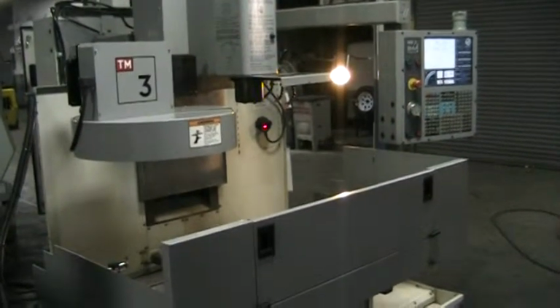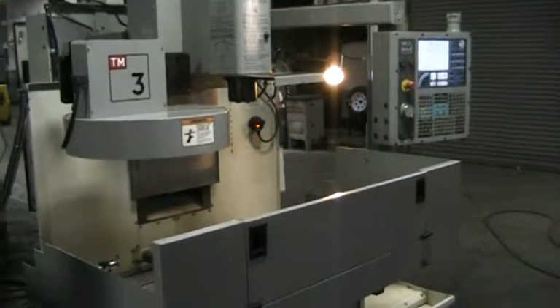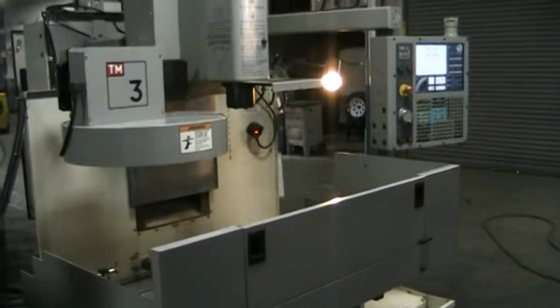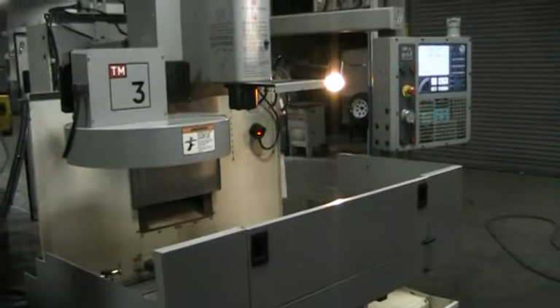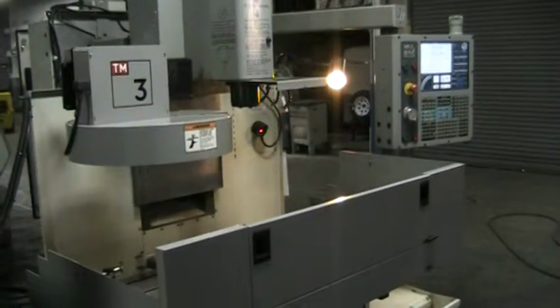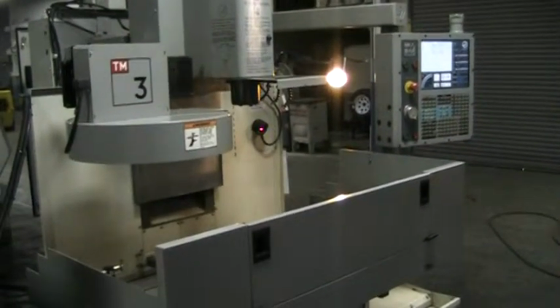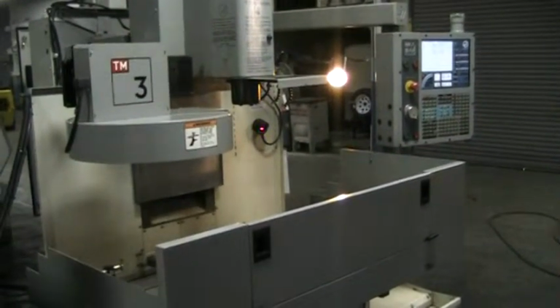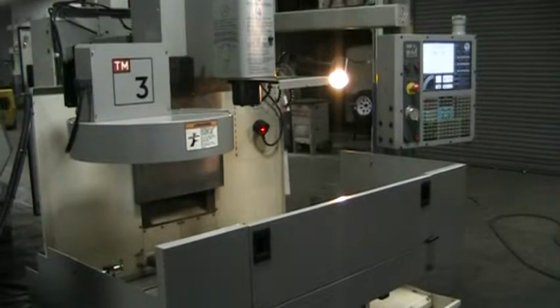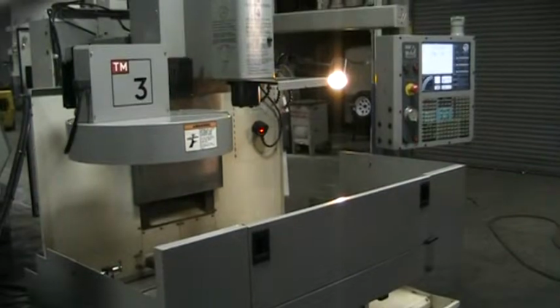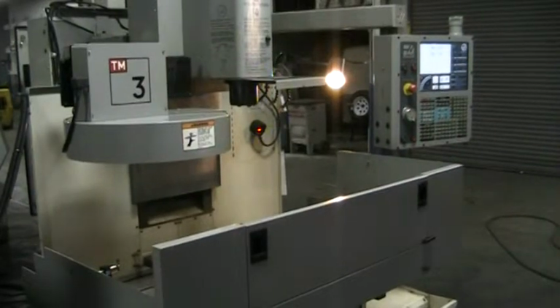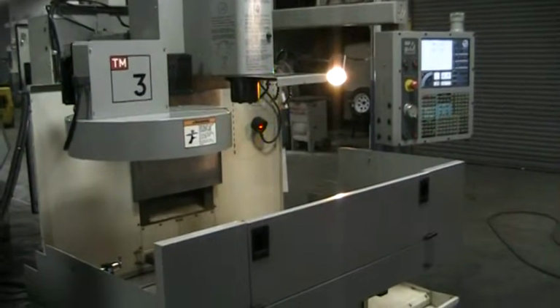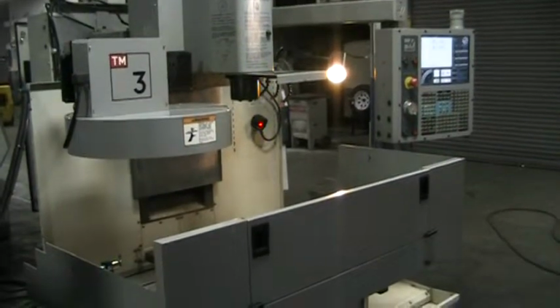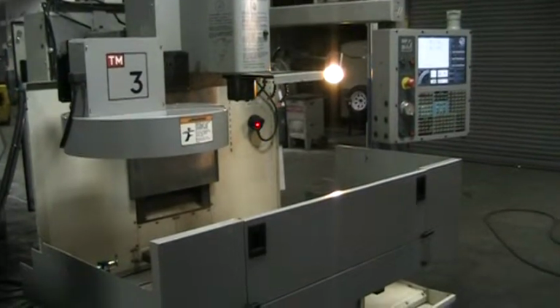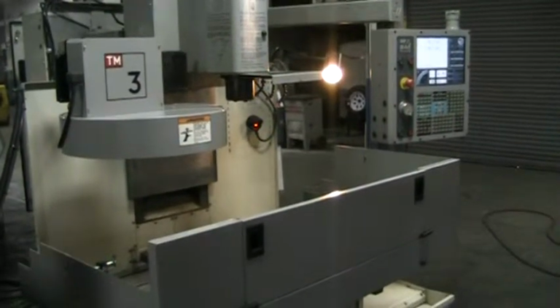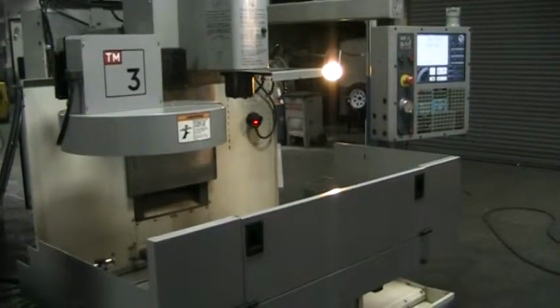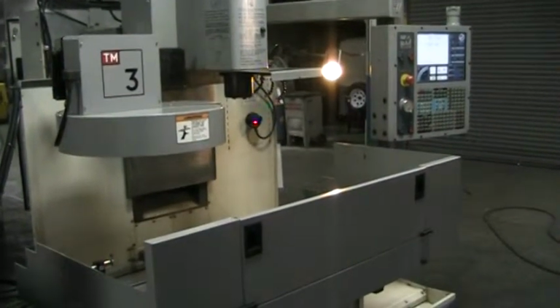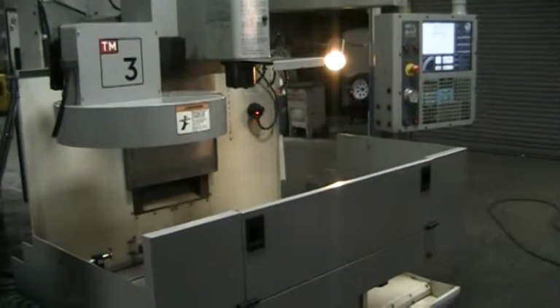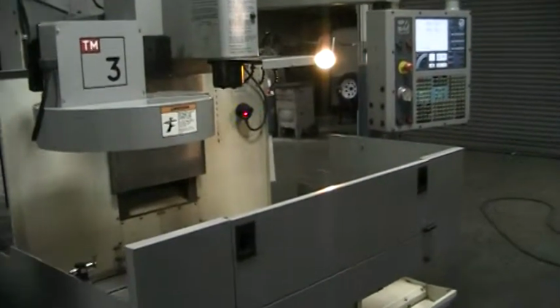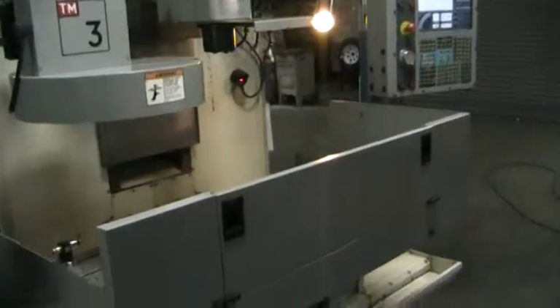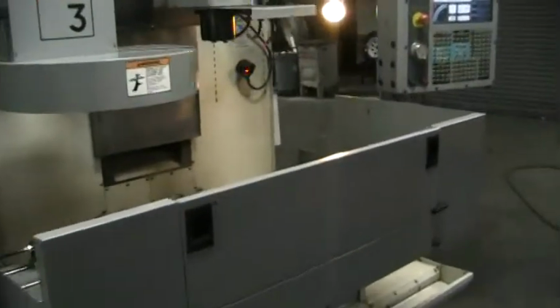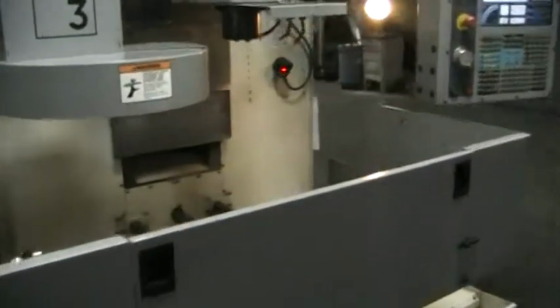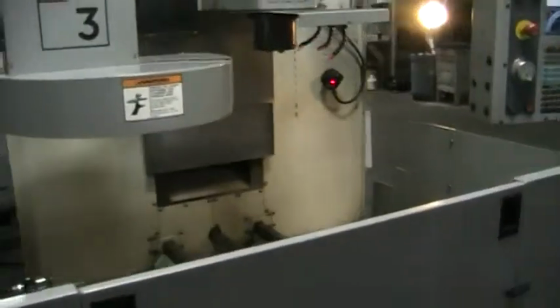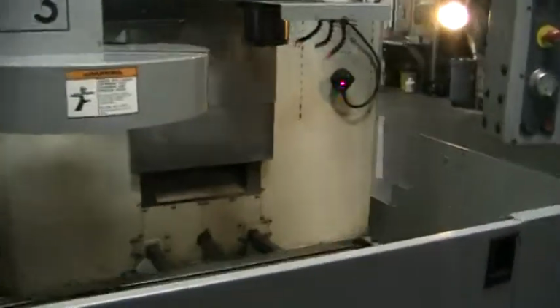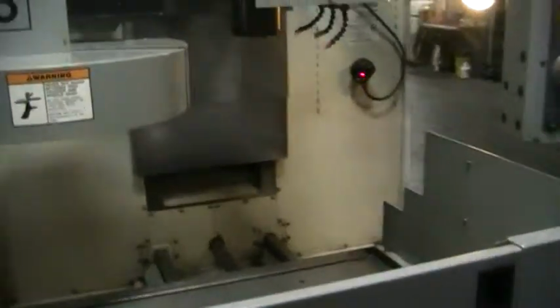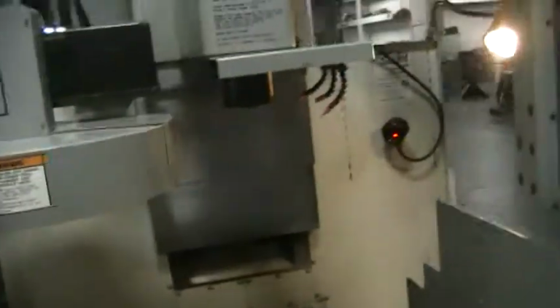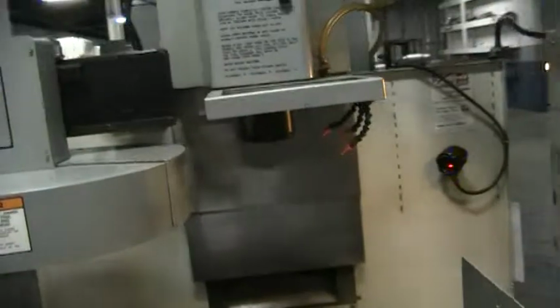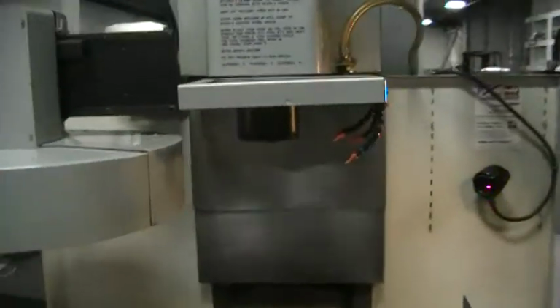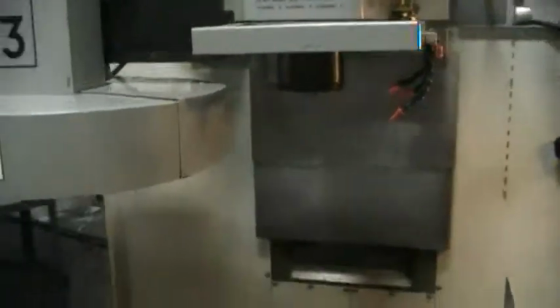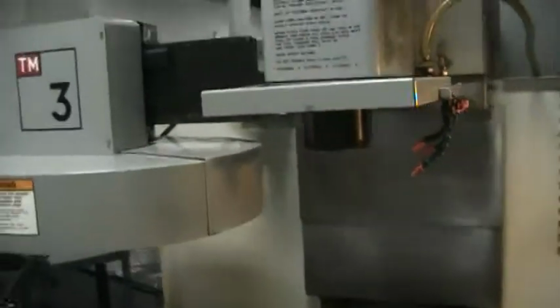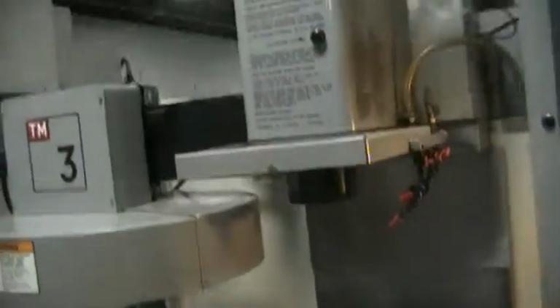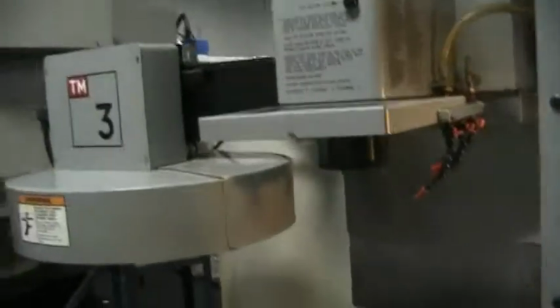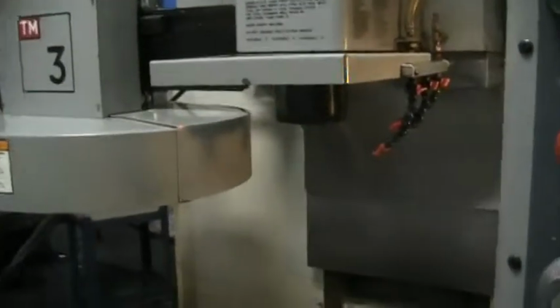This is a video inspection of the 2006 Haas TM3. I'm just going to go ahead and run it through its paces a little bit for you.